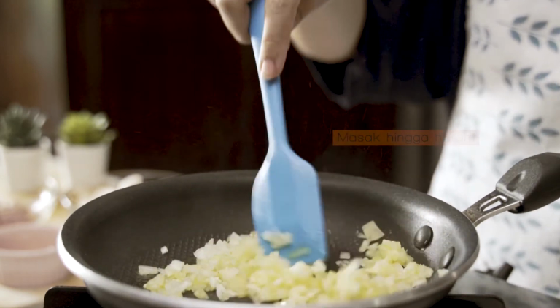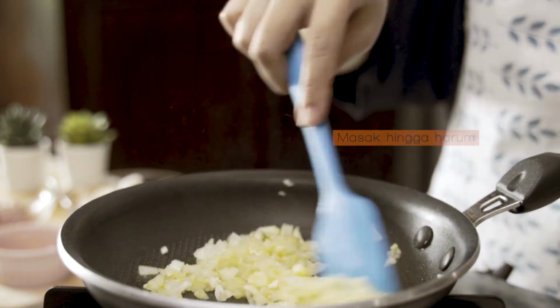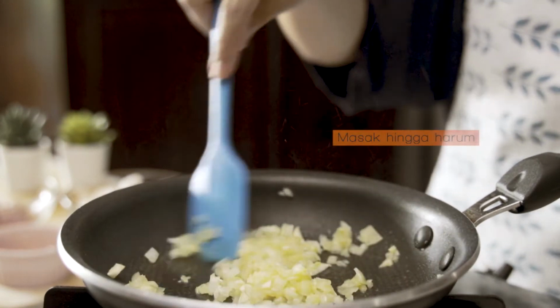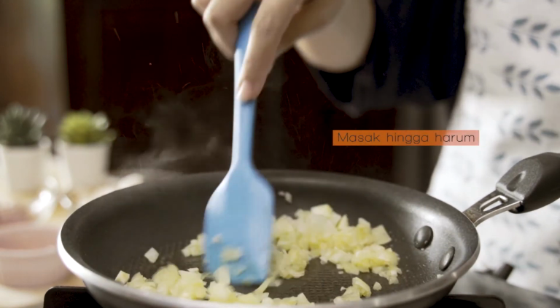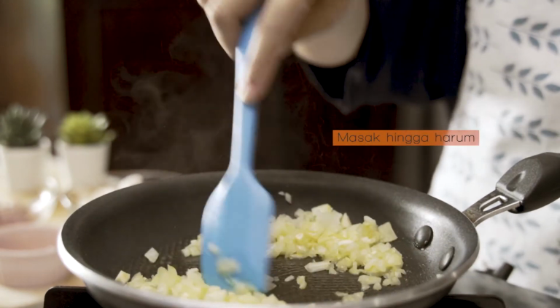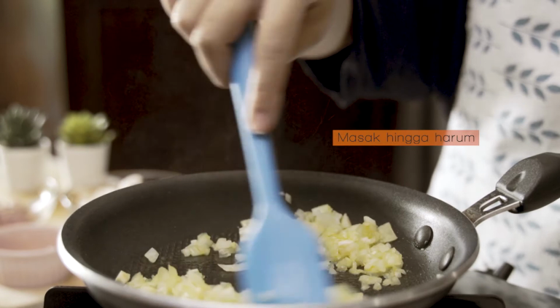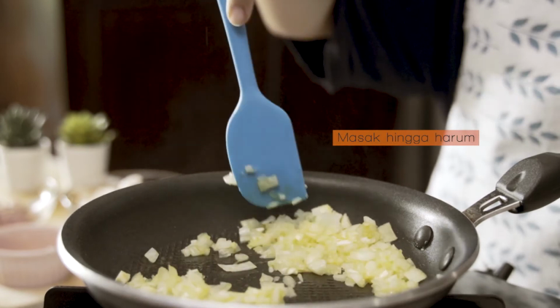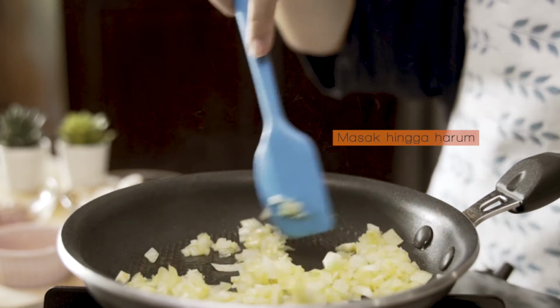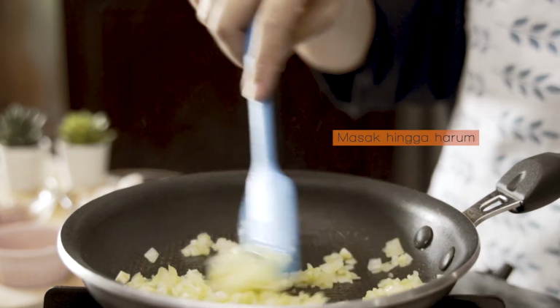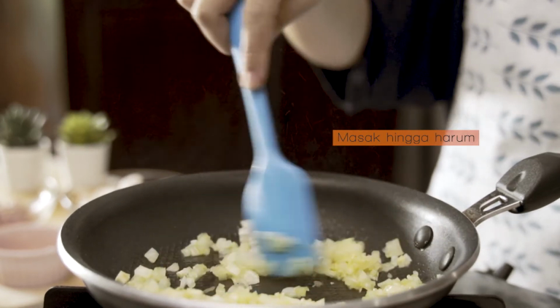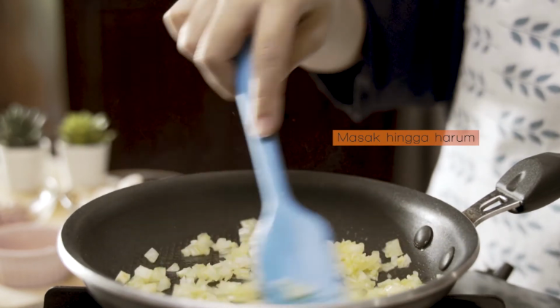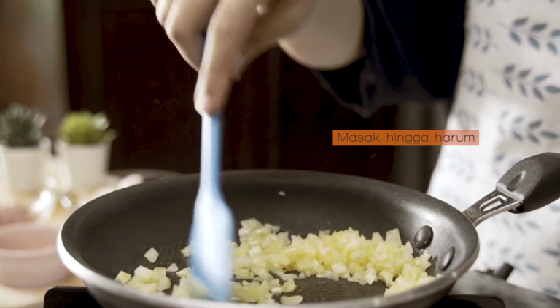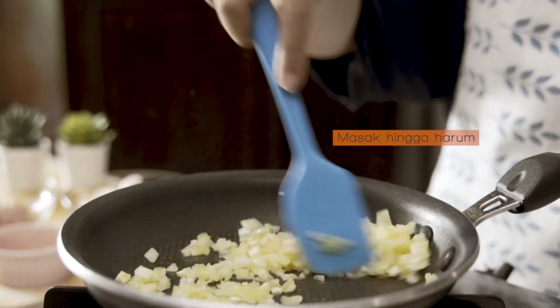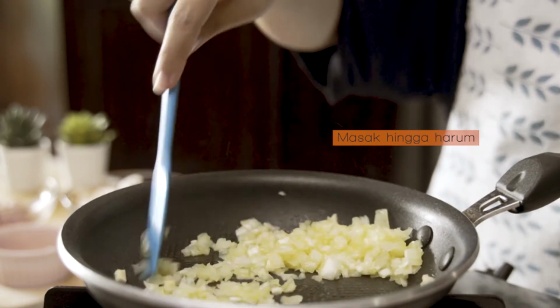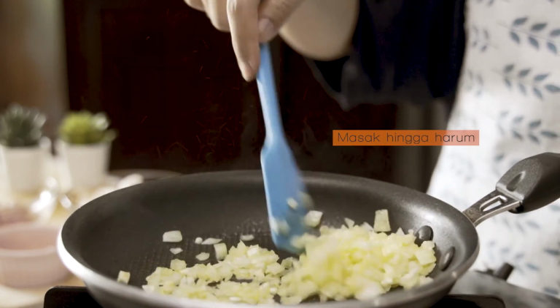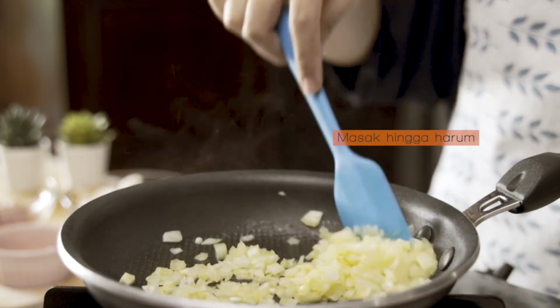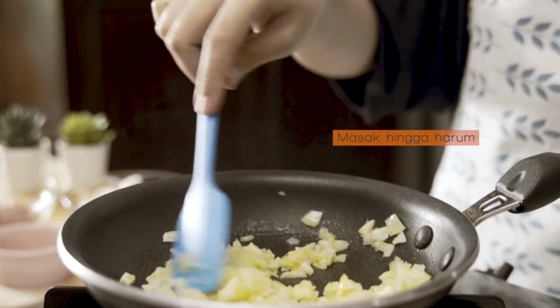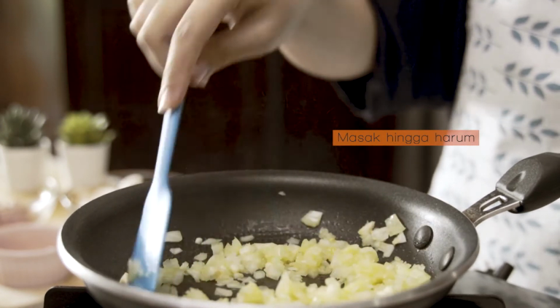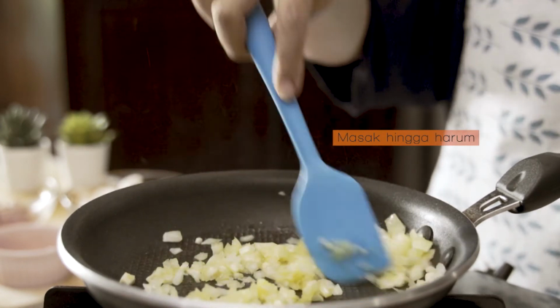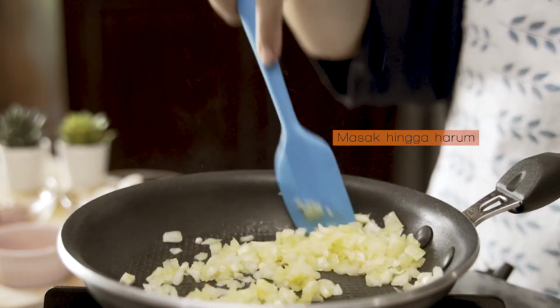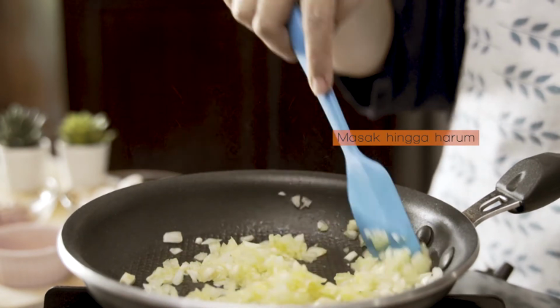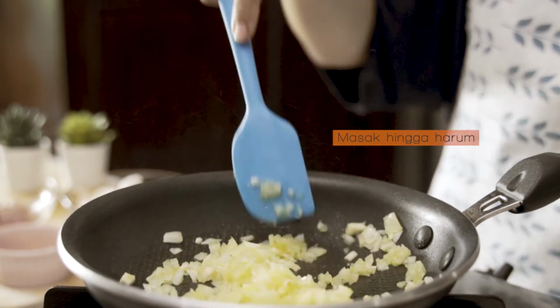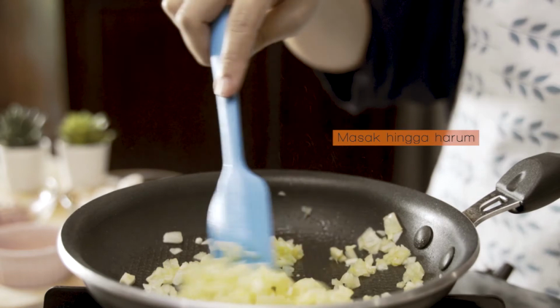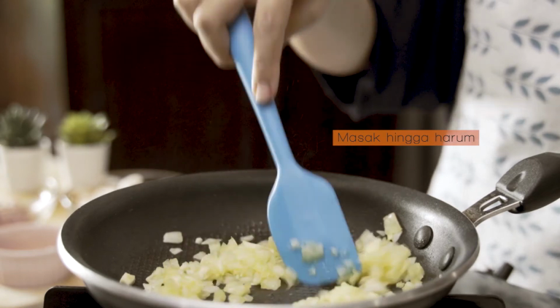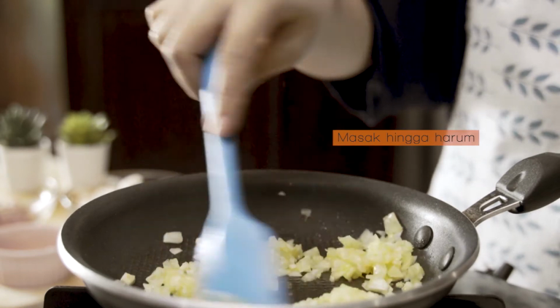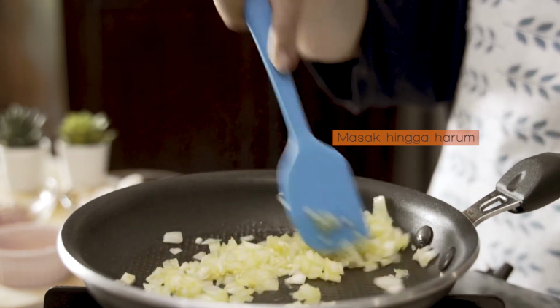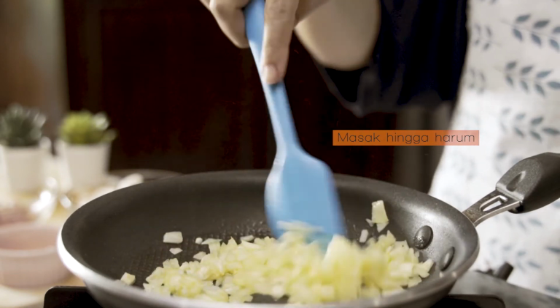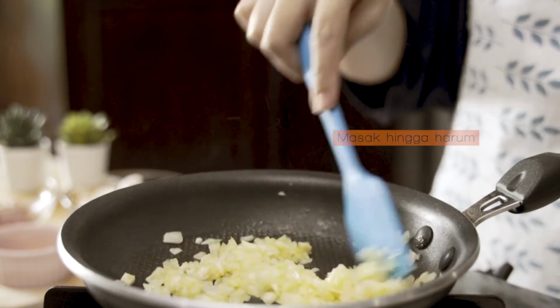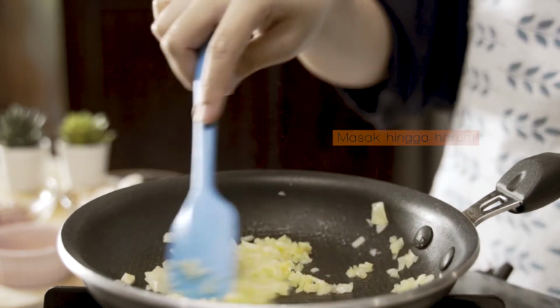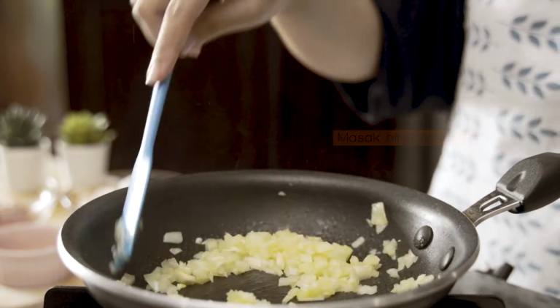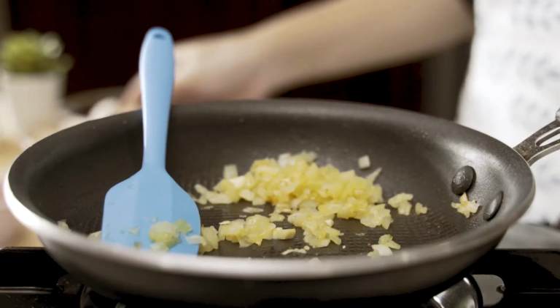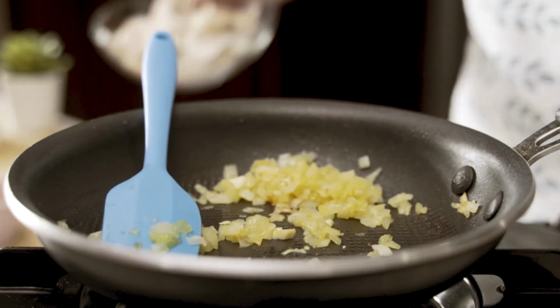Then add the oil into the ingredients. Cut up the water evenly. Jesse's cooking in a pan.